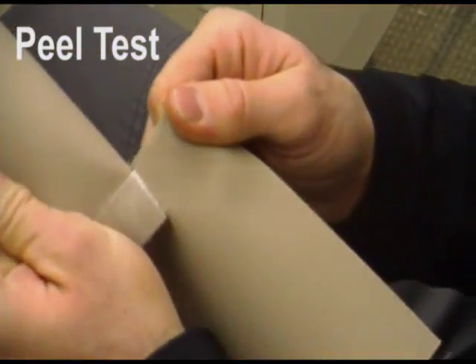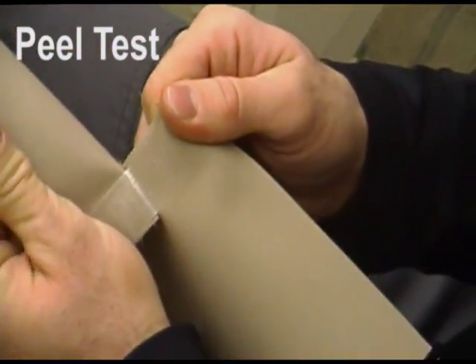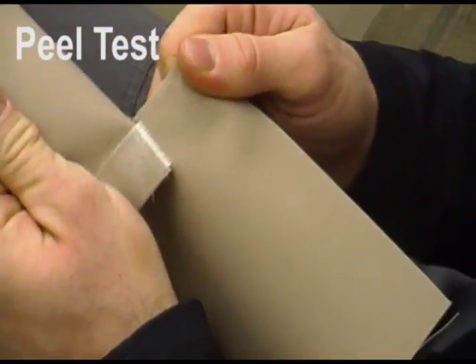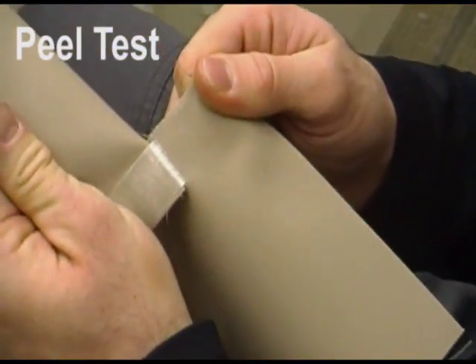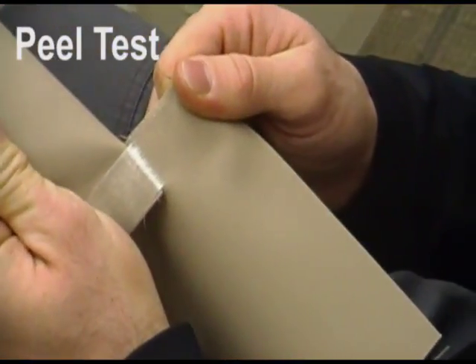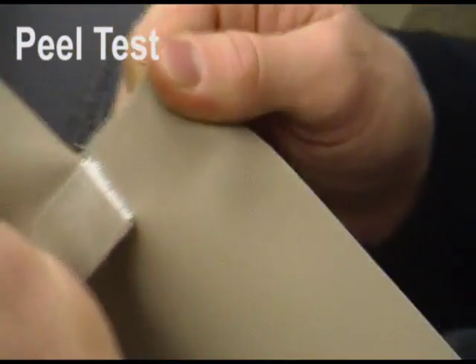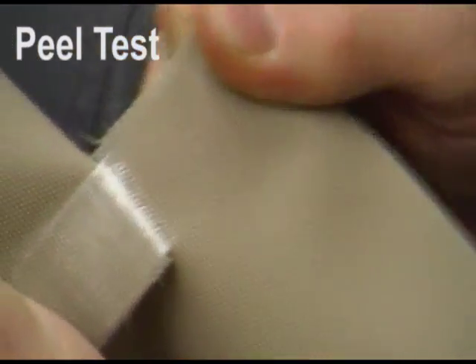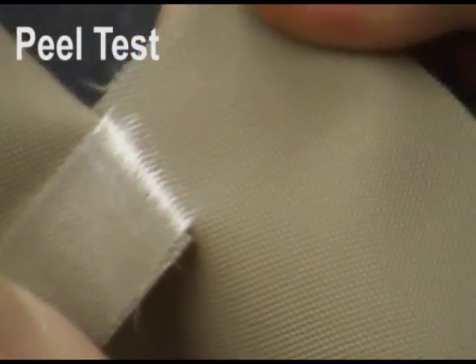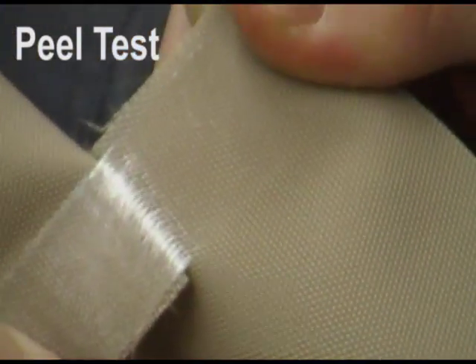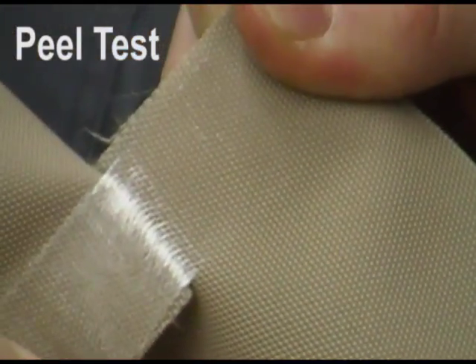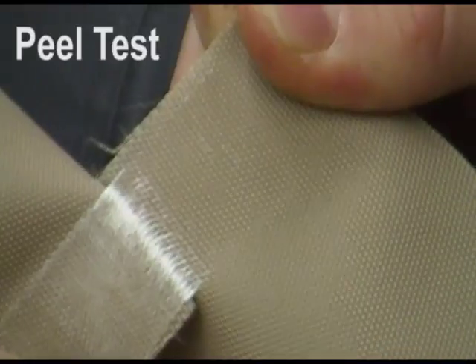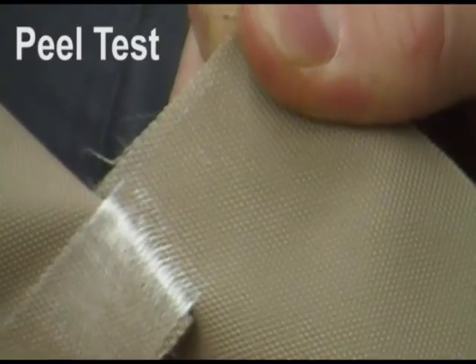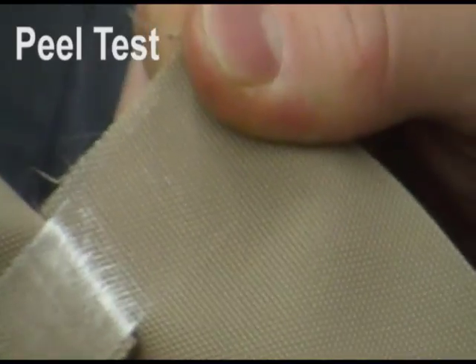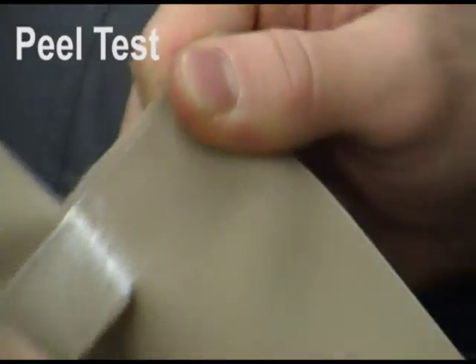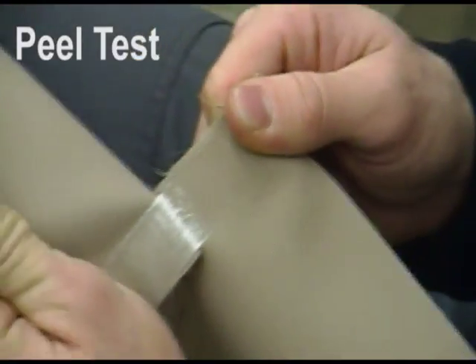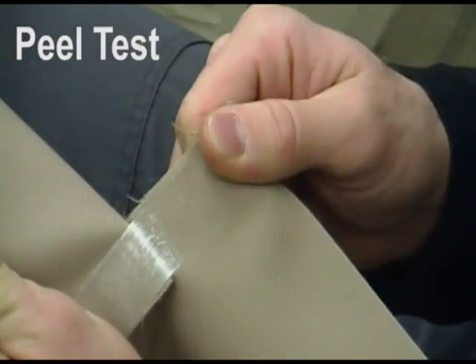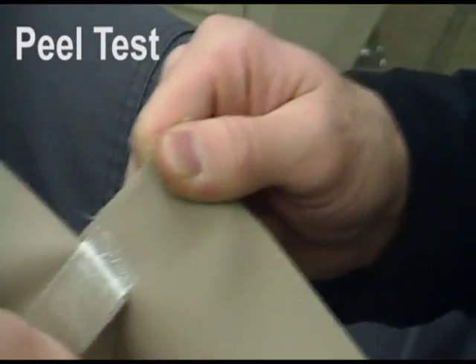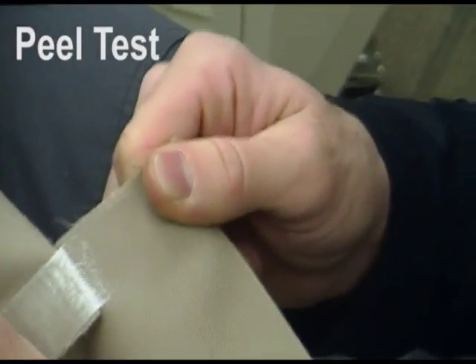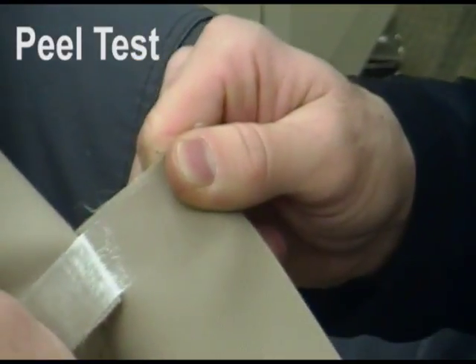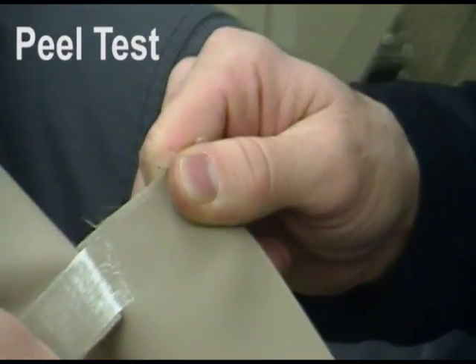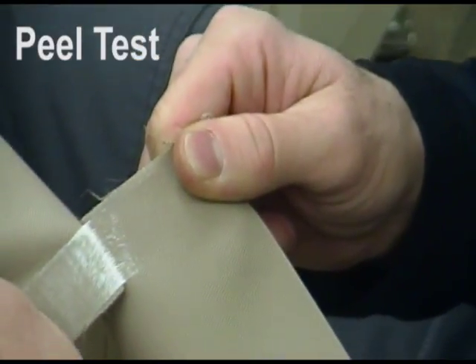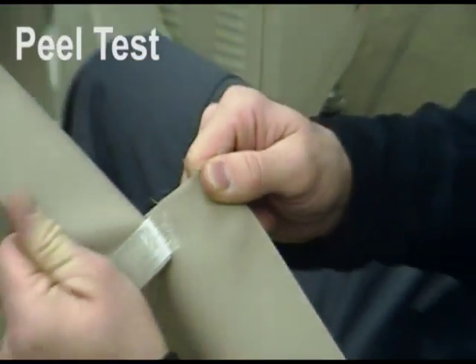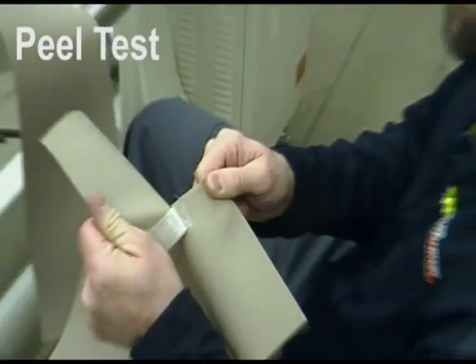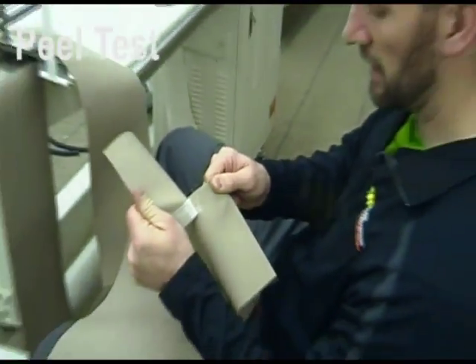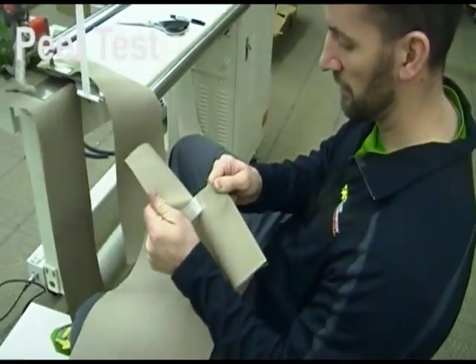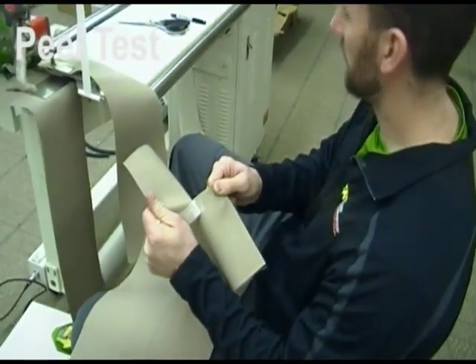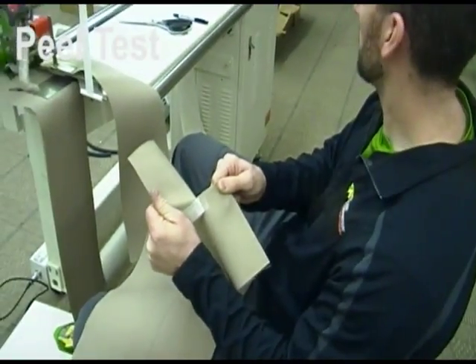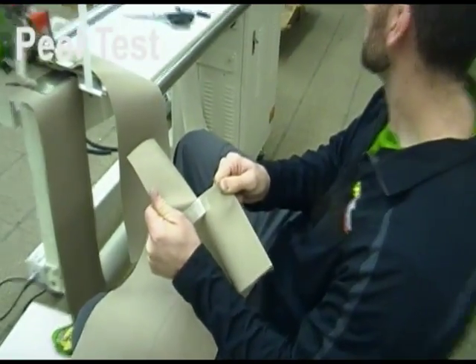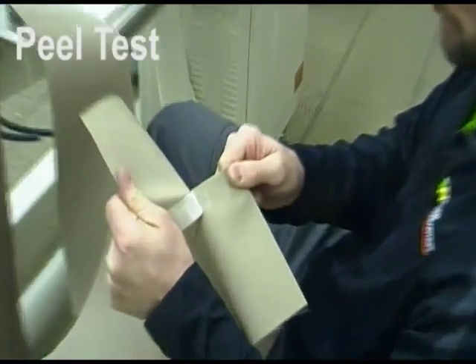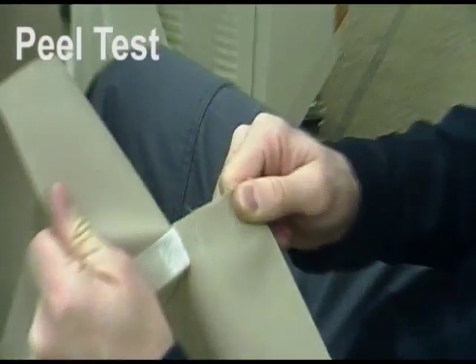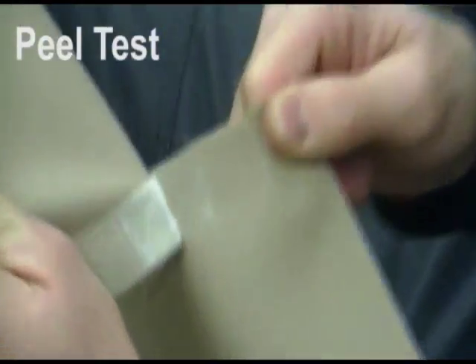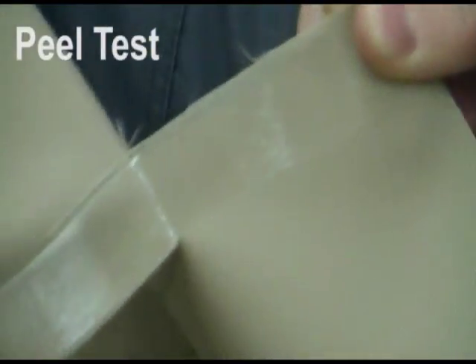After cooling for a few seconds, the technician conducts a peel test to help determine the strength of the weld. The technician looks for a few indicators during this test — pulling out all the little cracks and trips. That's what we want.